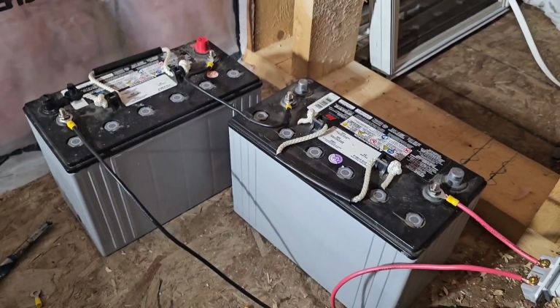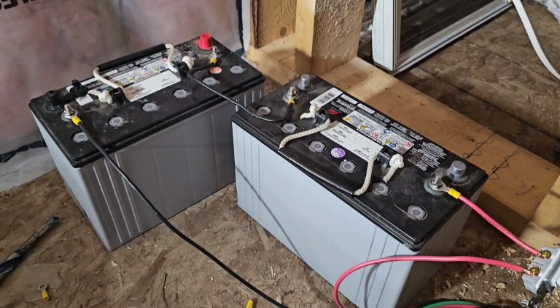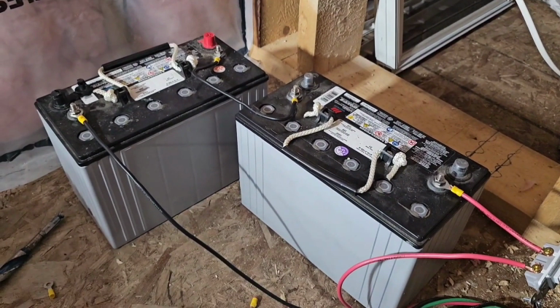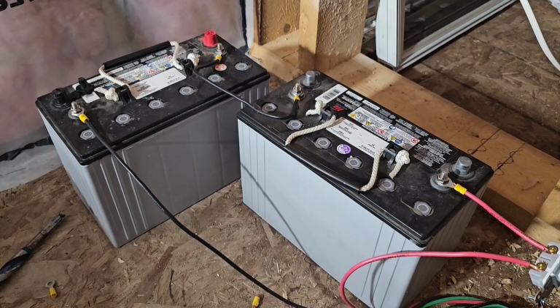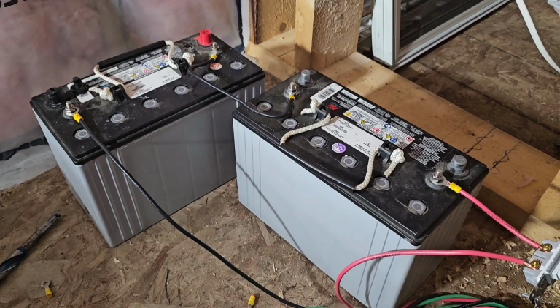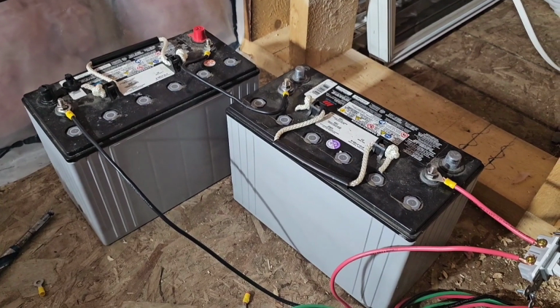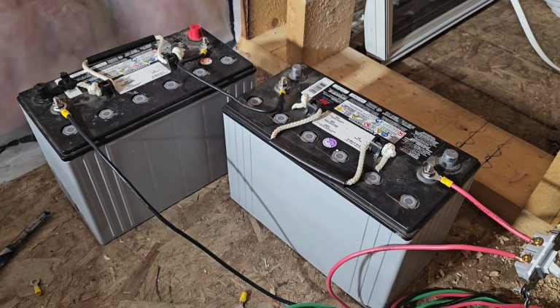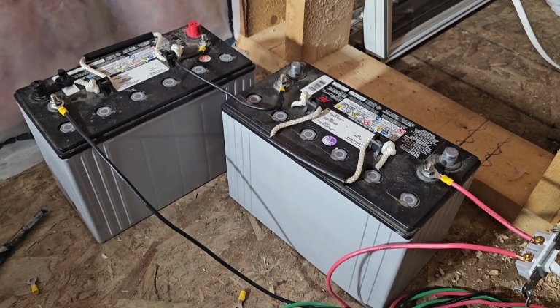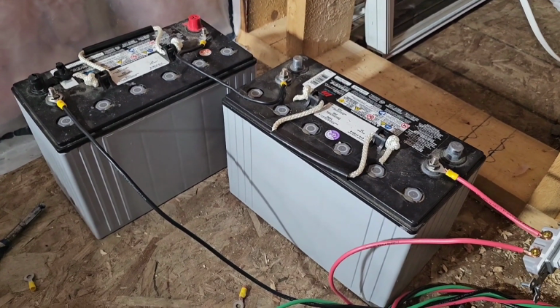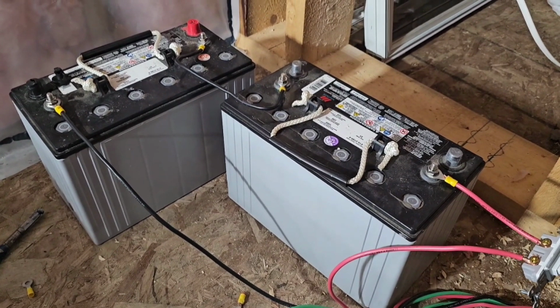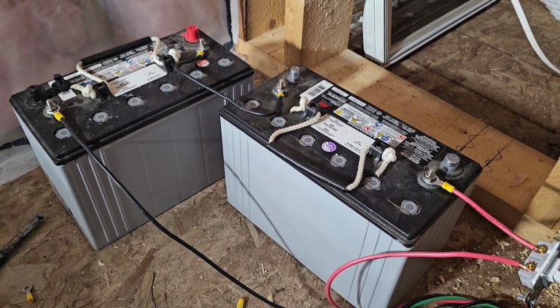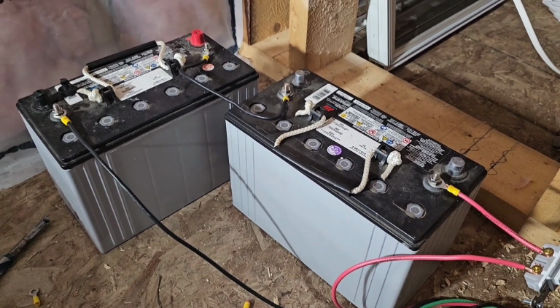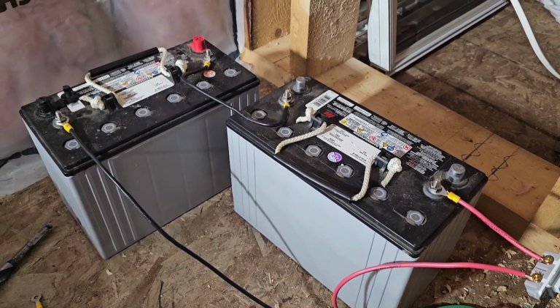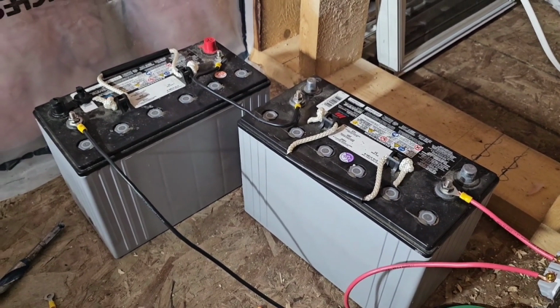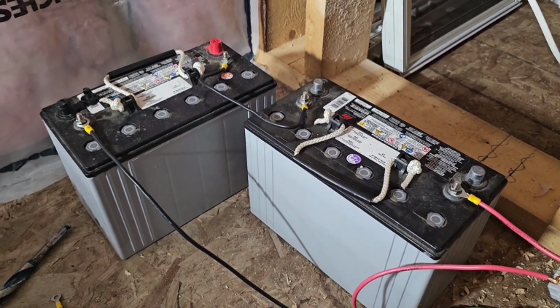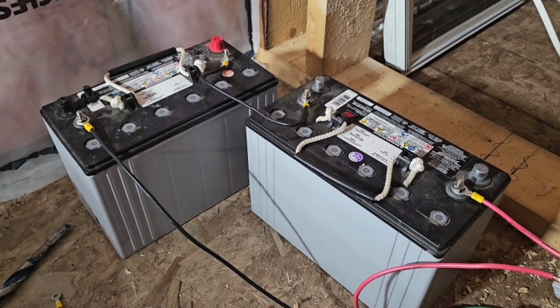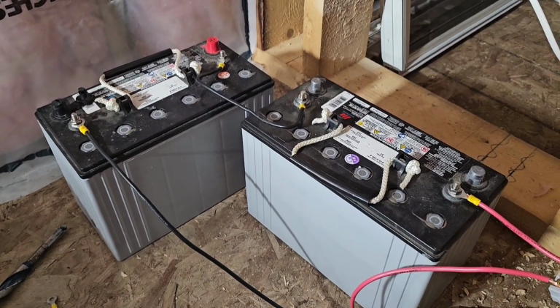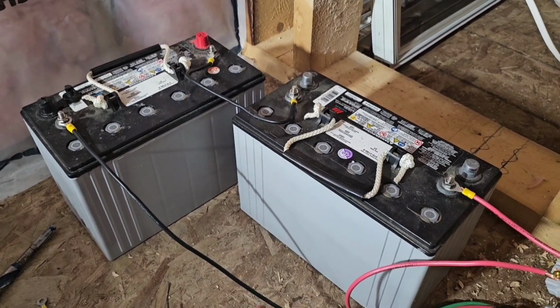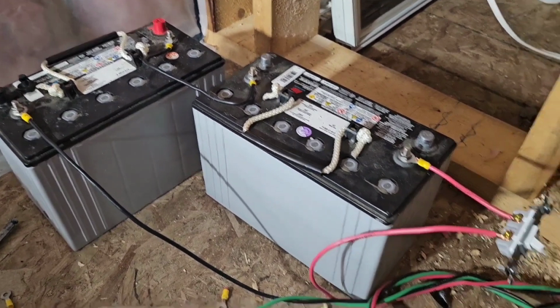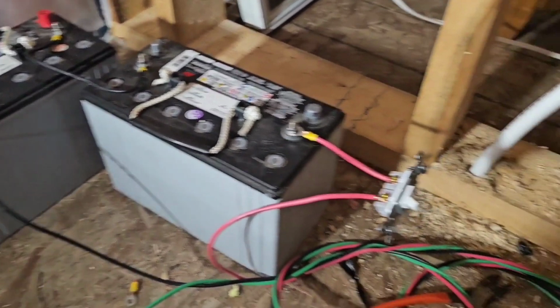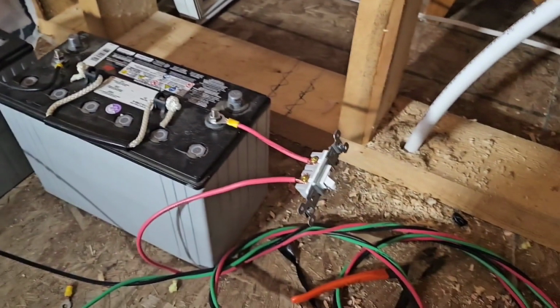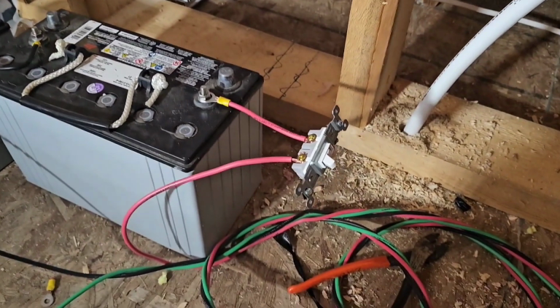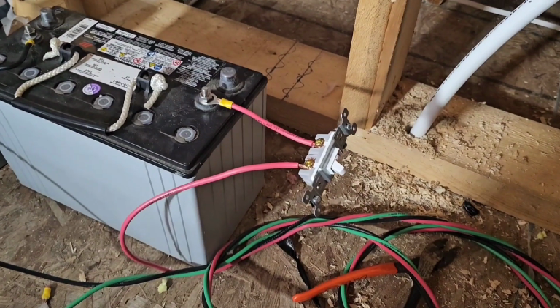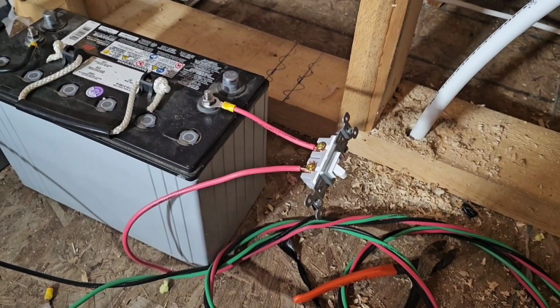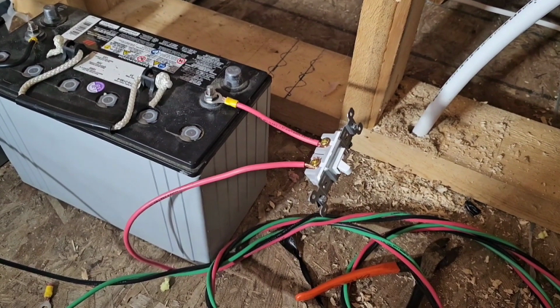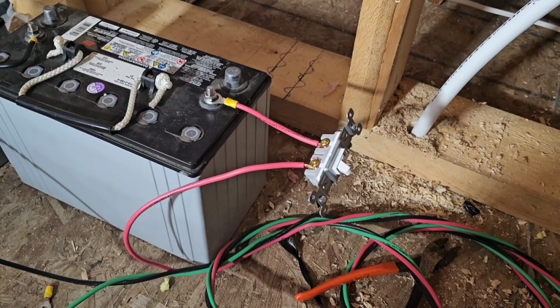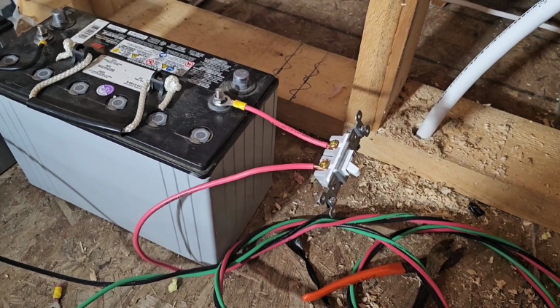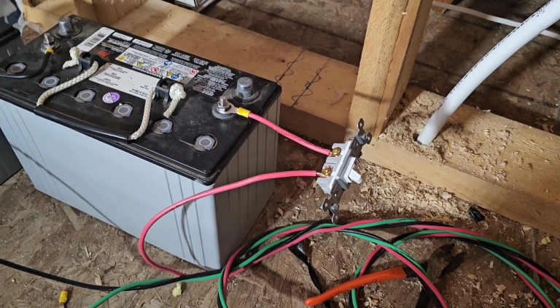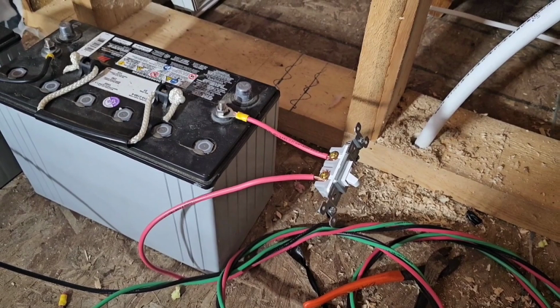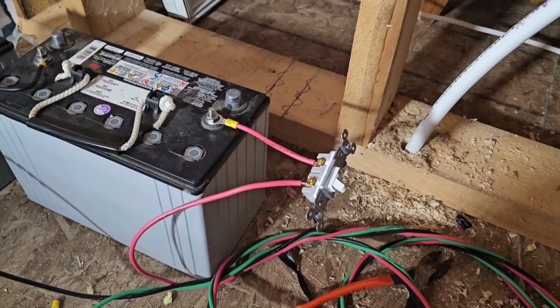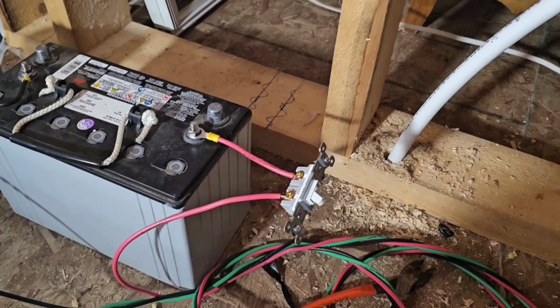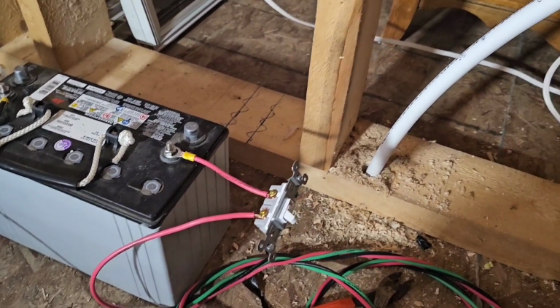These are the two batteries out of our travel trailer, hooked up here for 24 volts. We're using a light switch to control the pump — so yeah, we're not very high tech here!